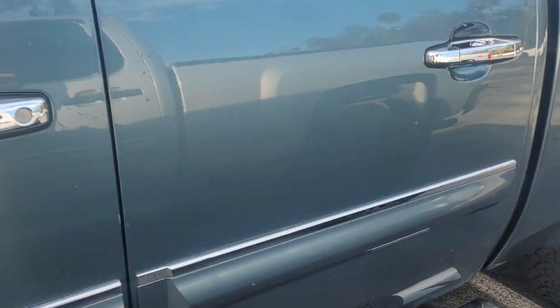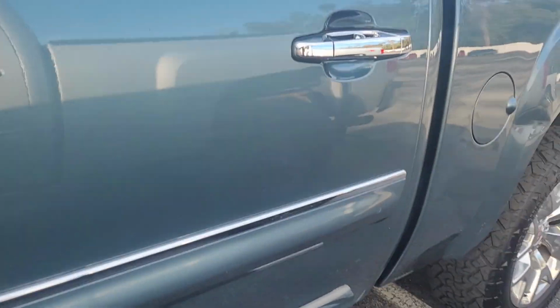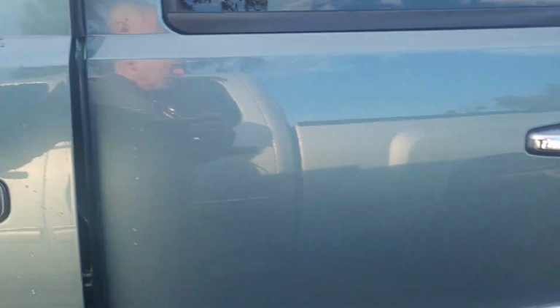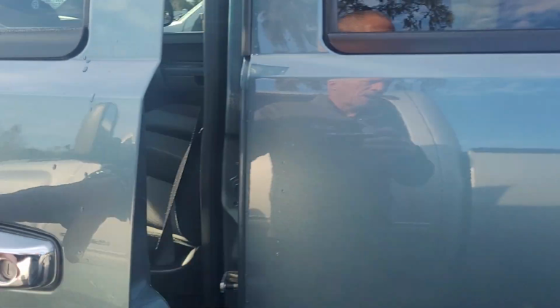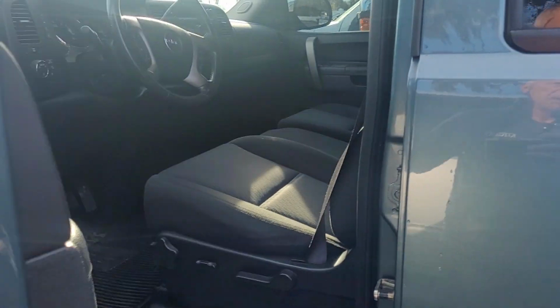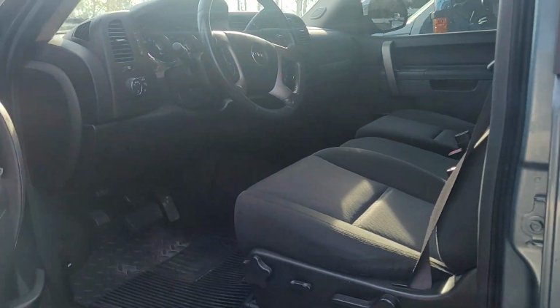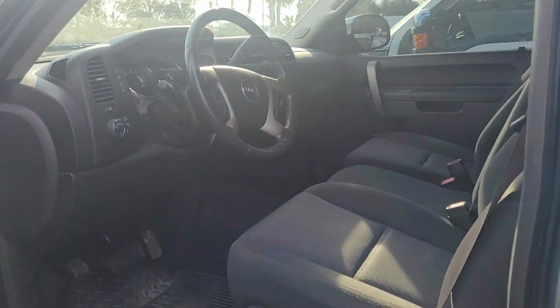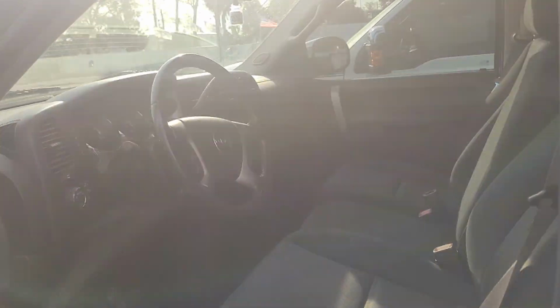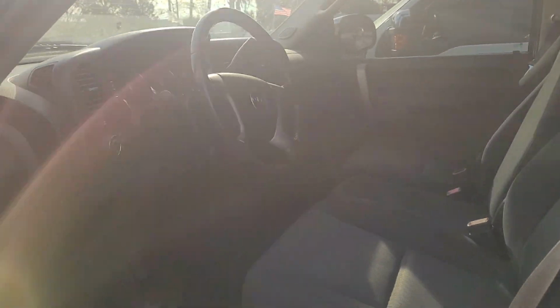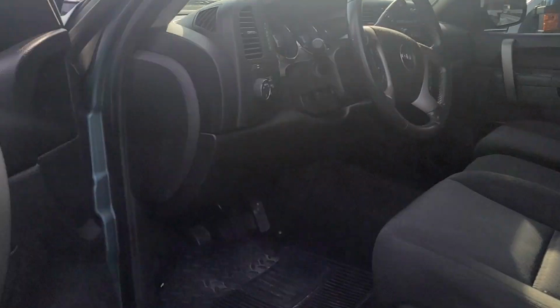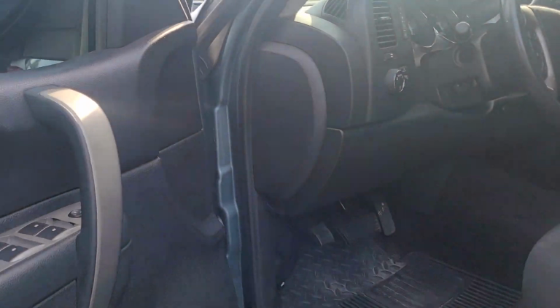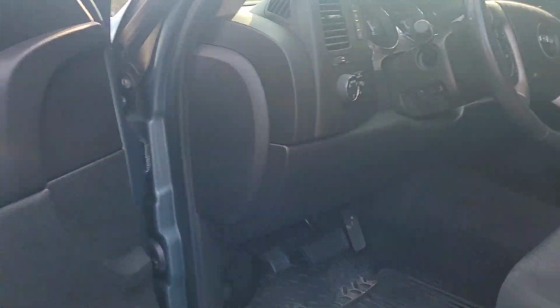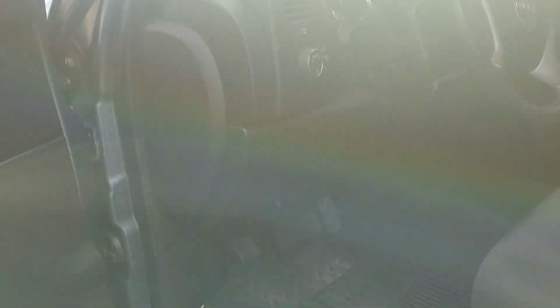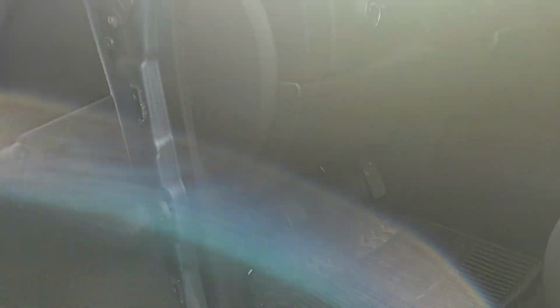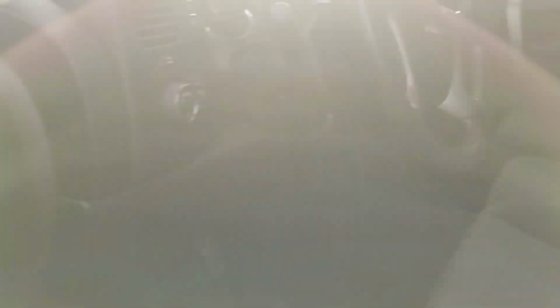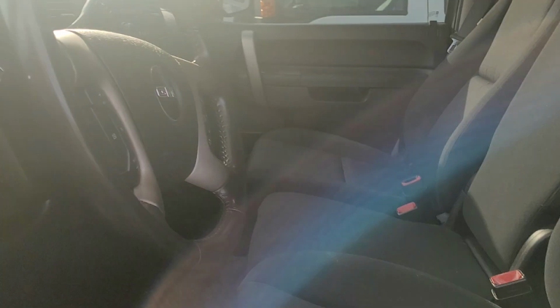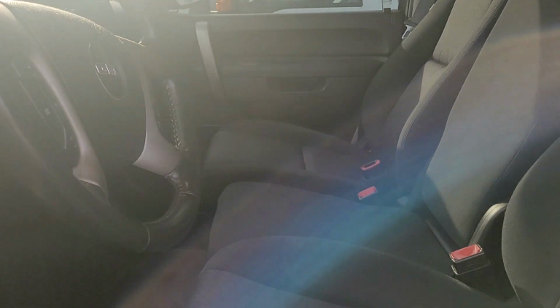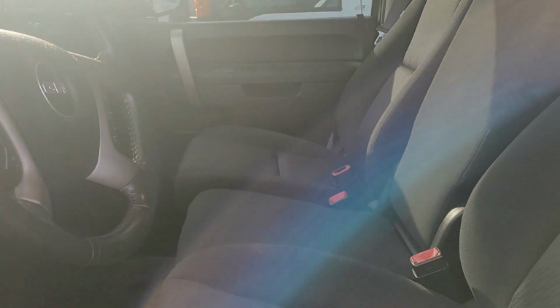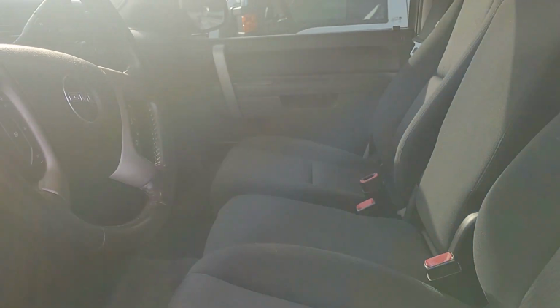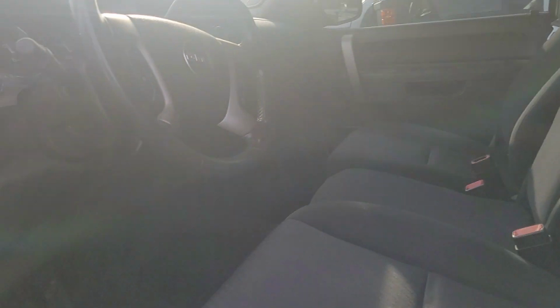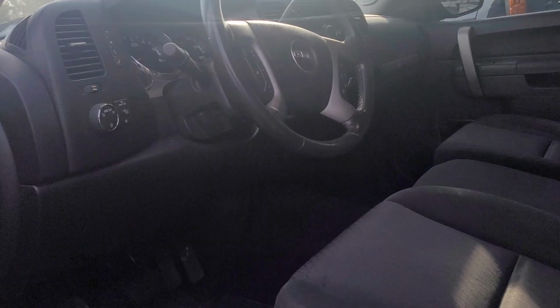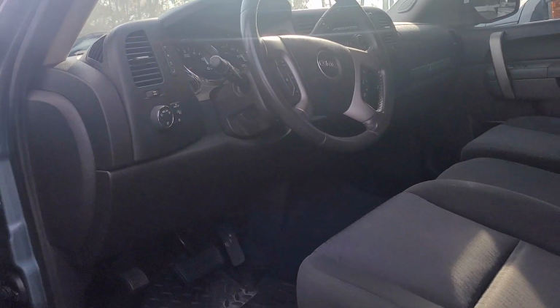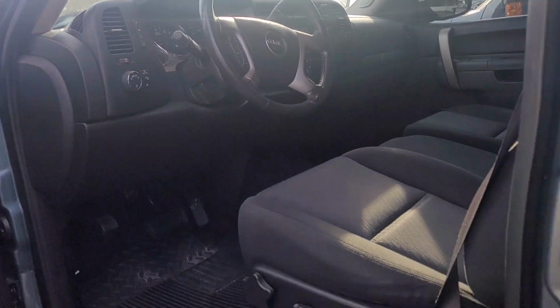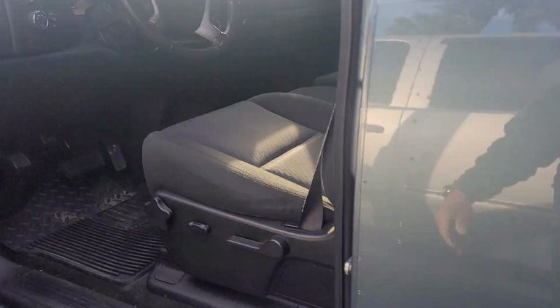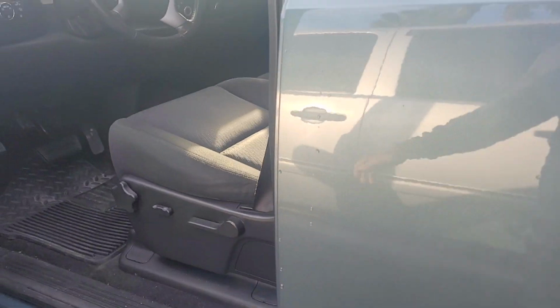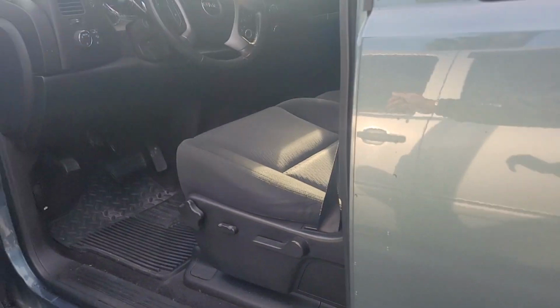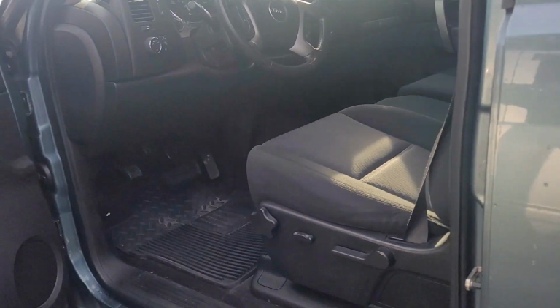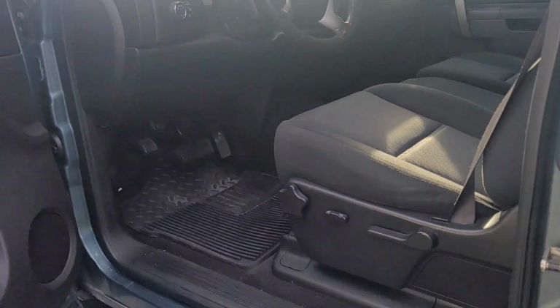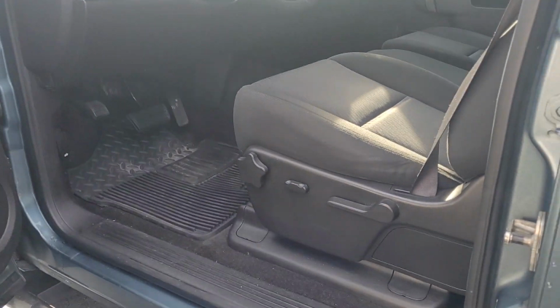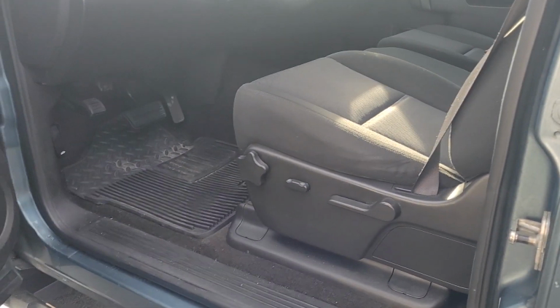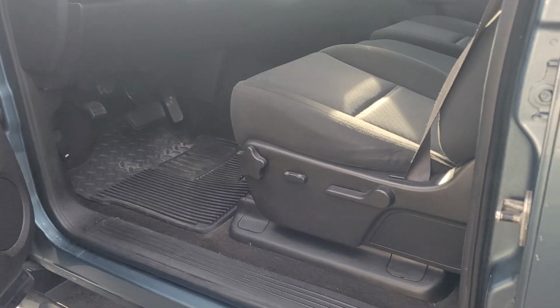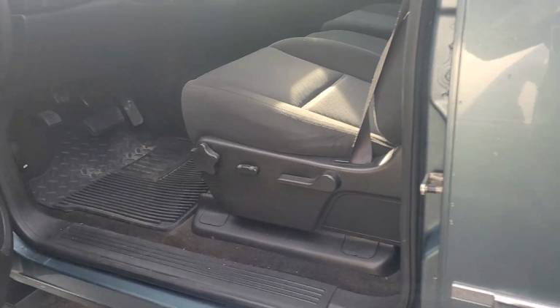Take a look at the inside here — nice and clean. It is a 4x4 SLE.